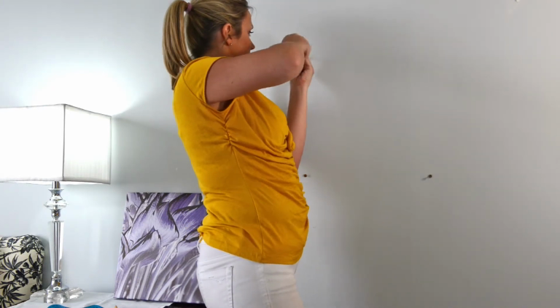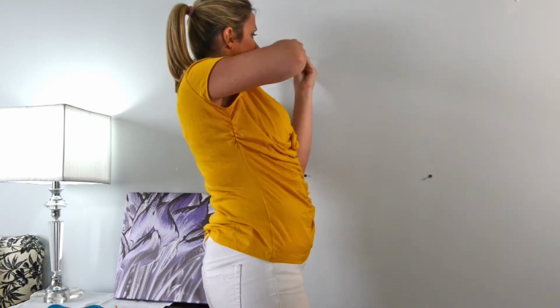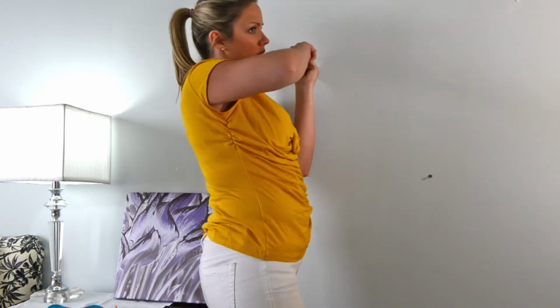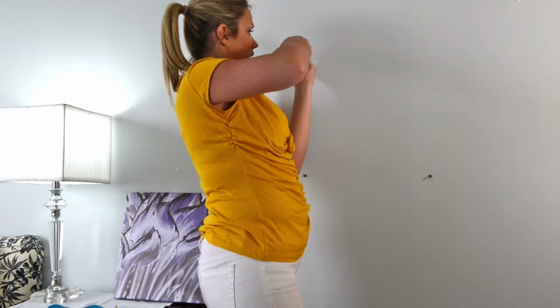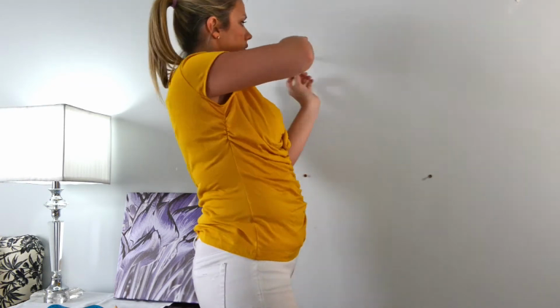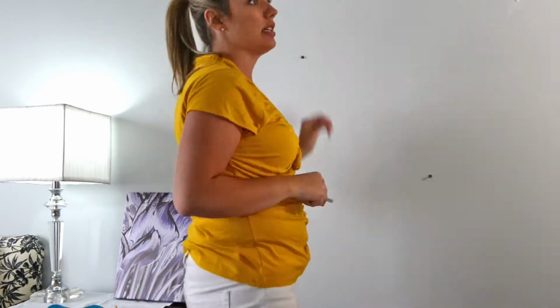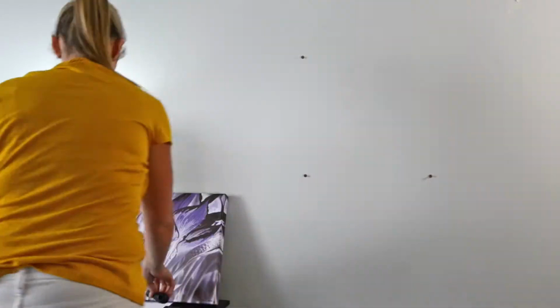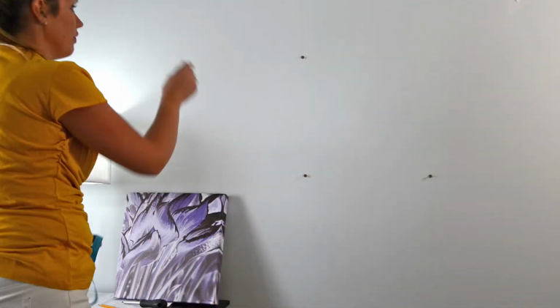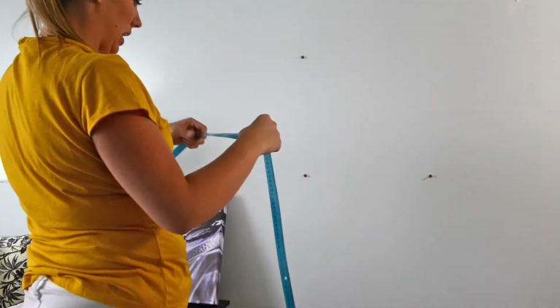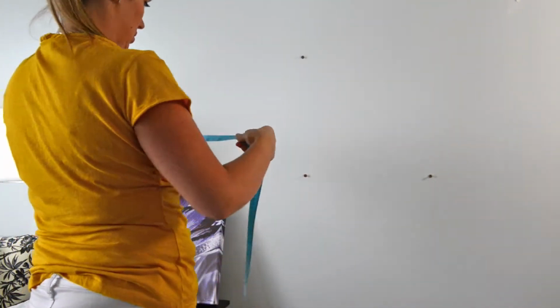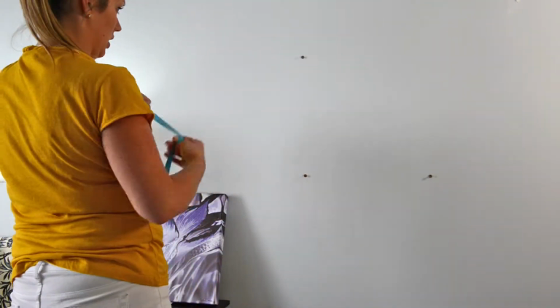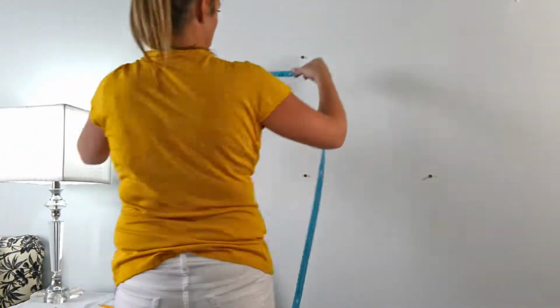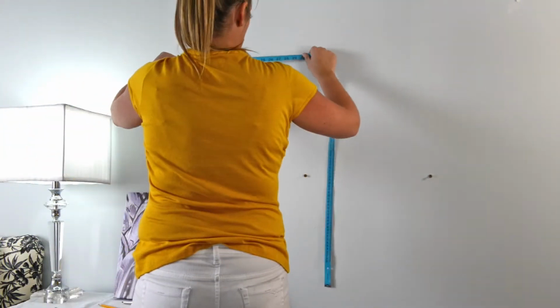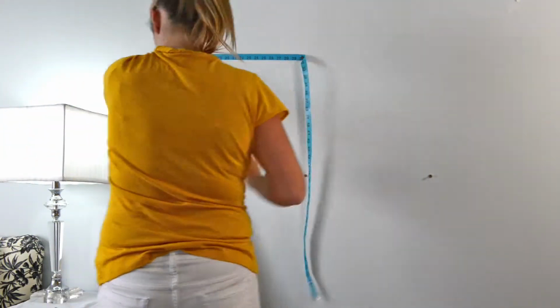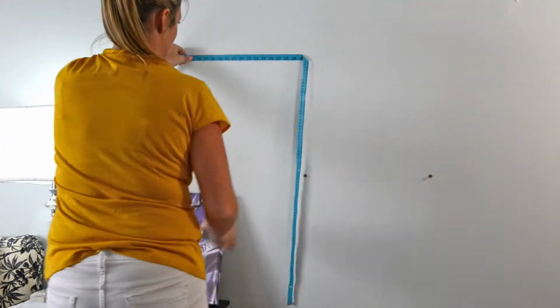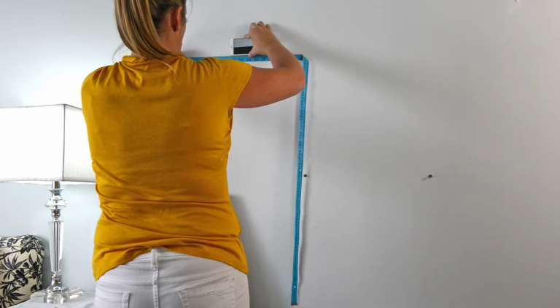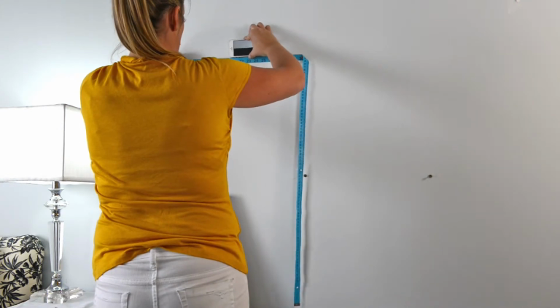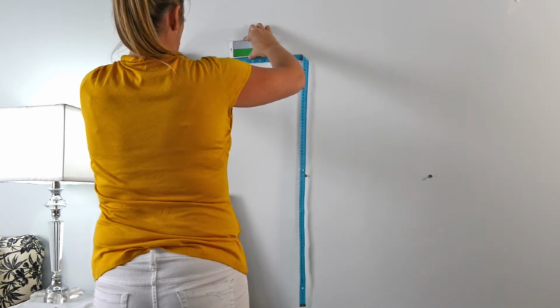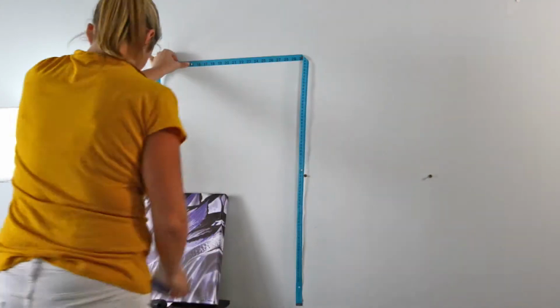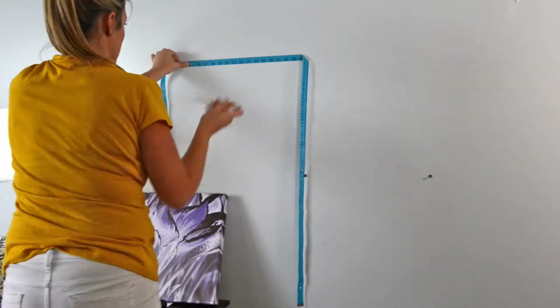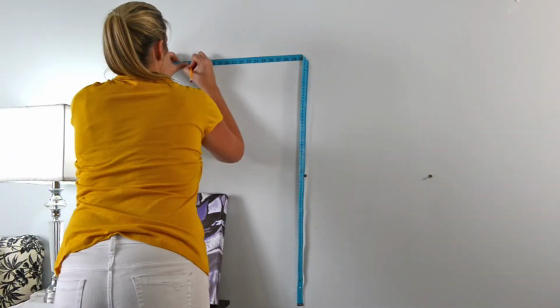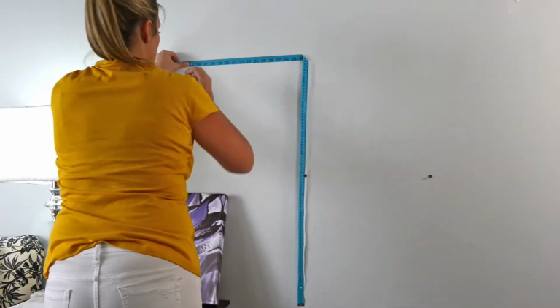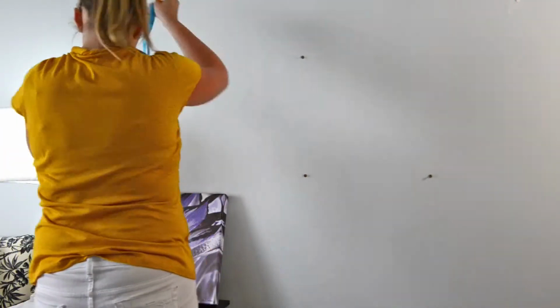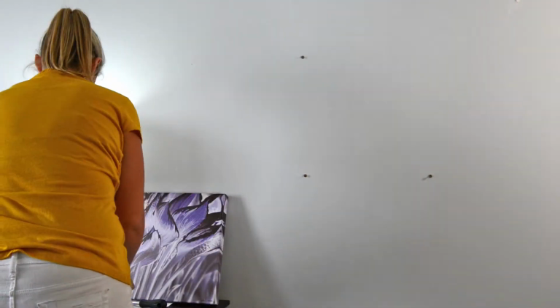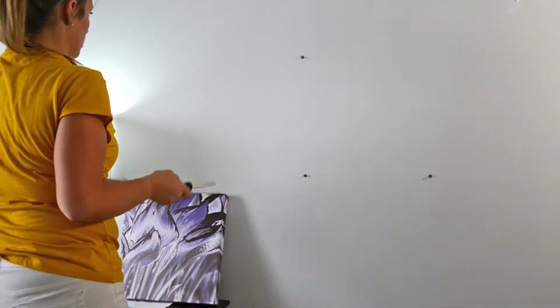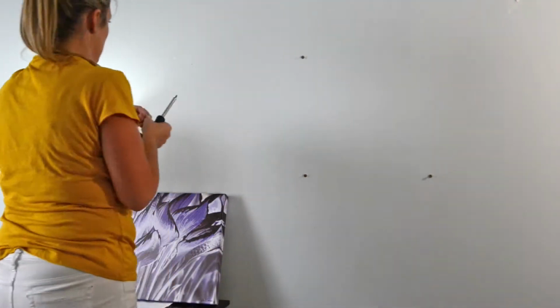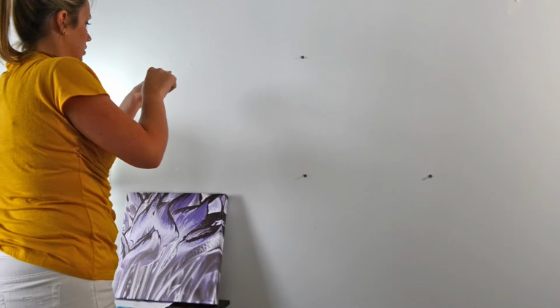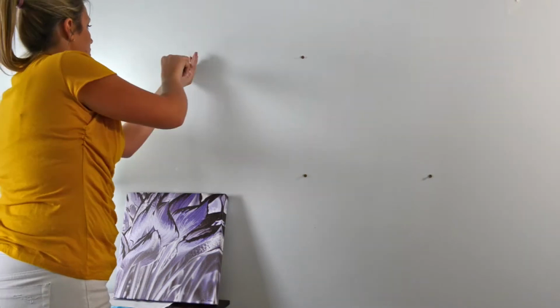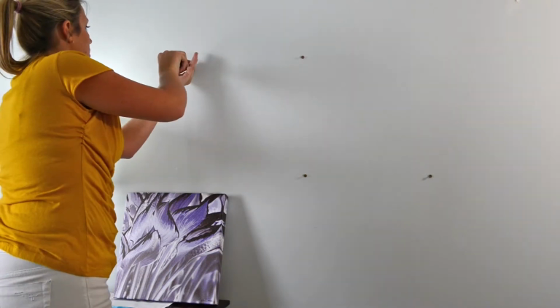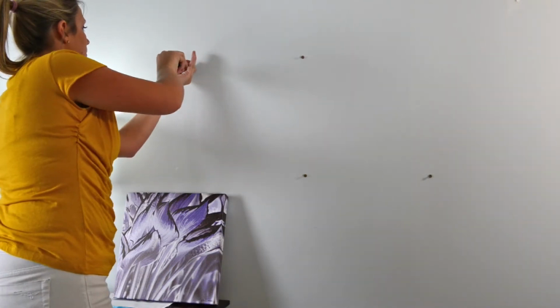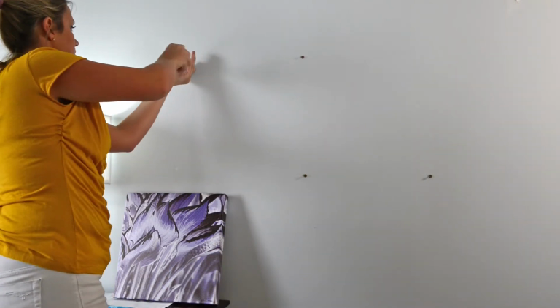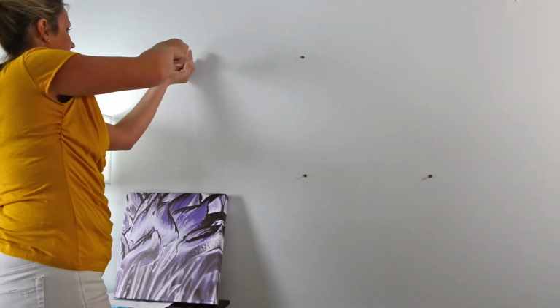Grab your measure strip again, put it over the third screw, stretch to the left and make sure it's level. Install your fourth screw.